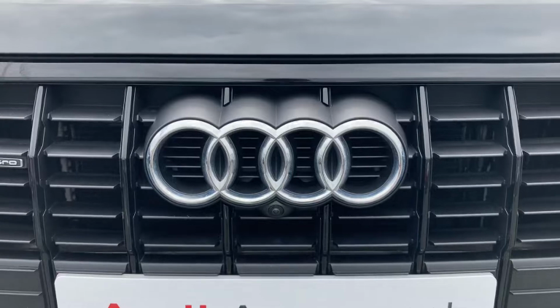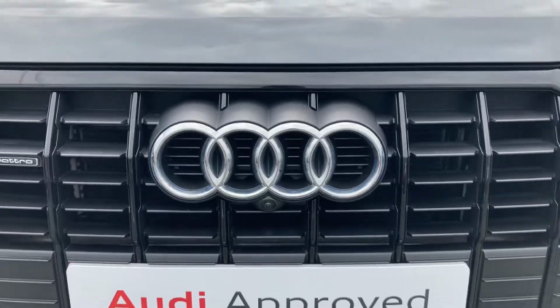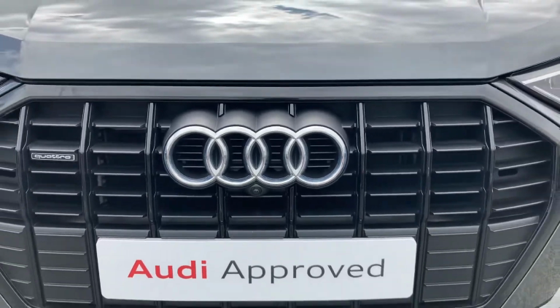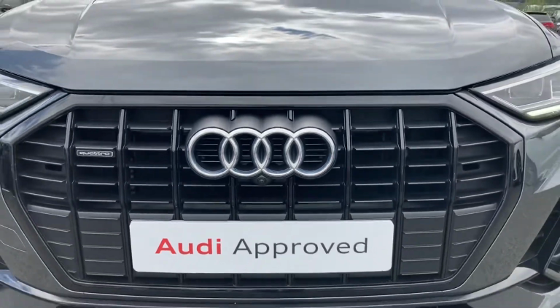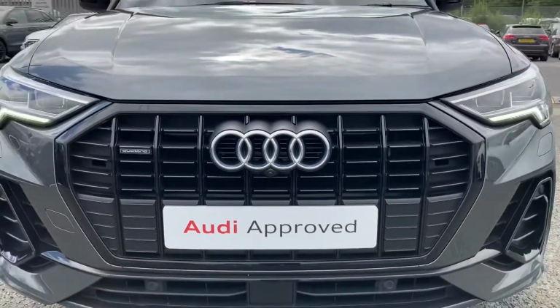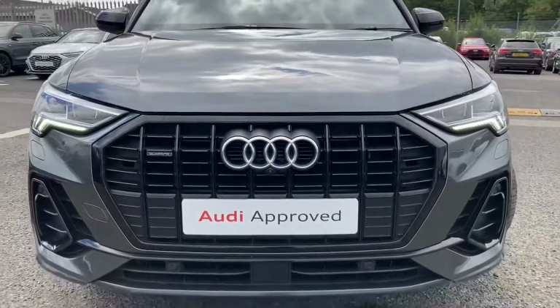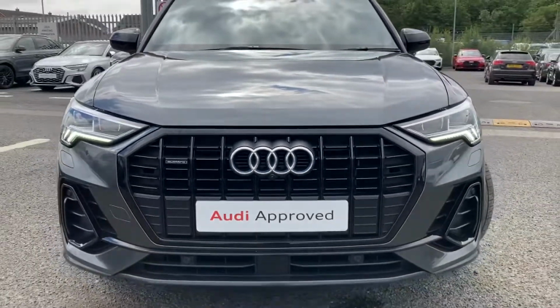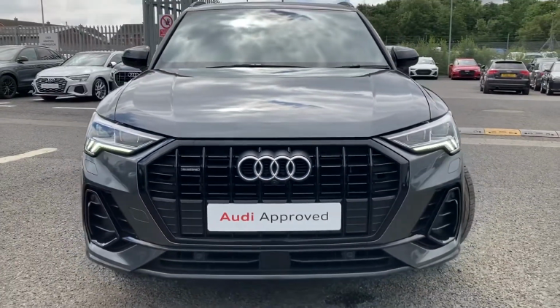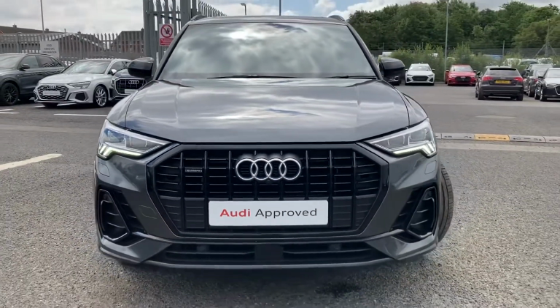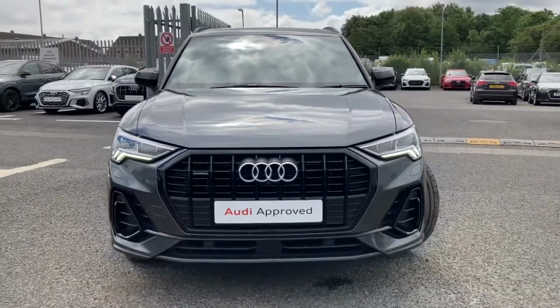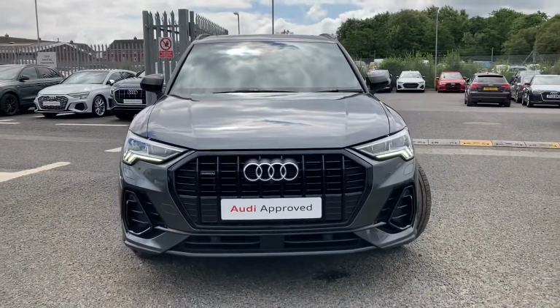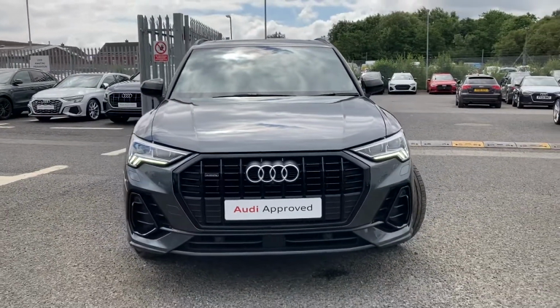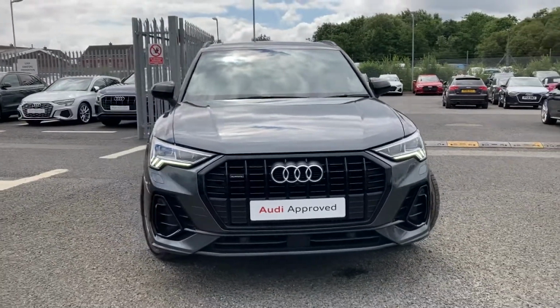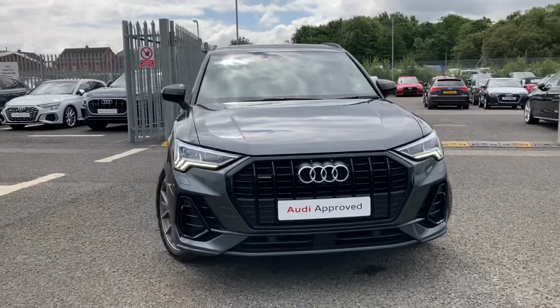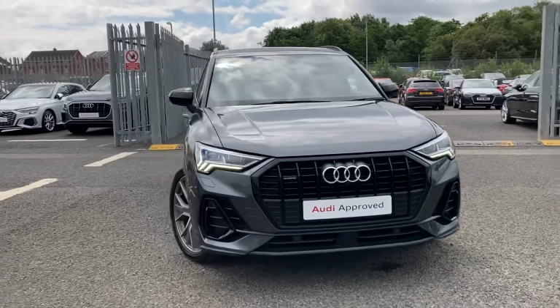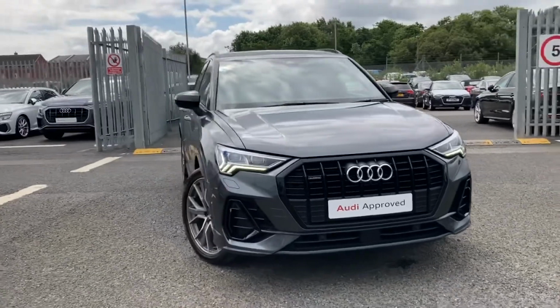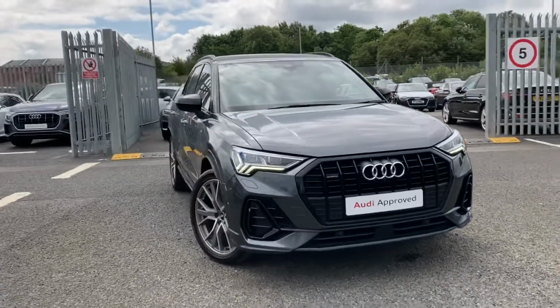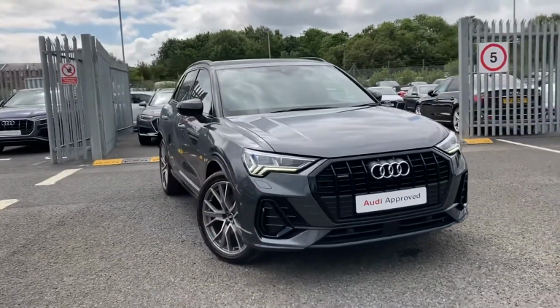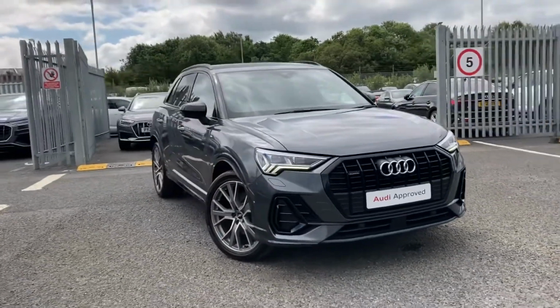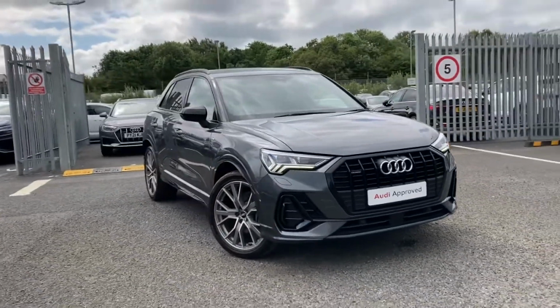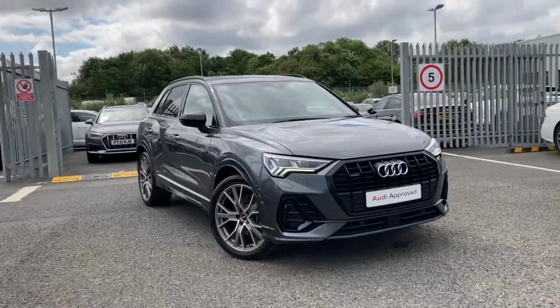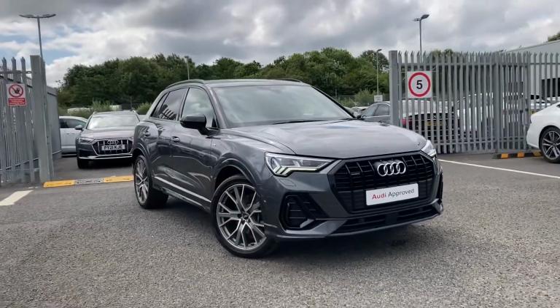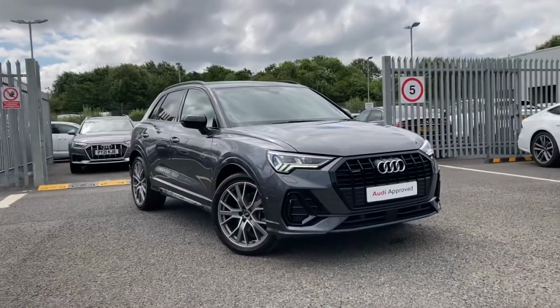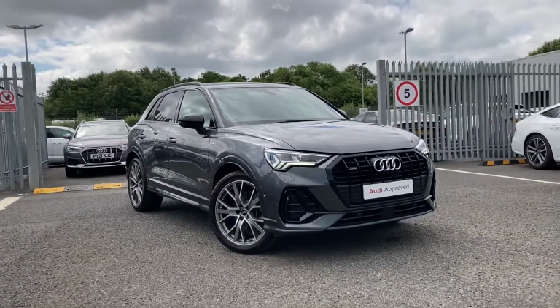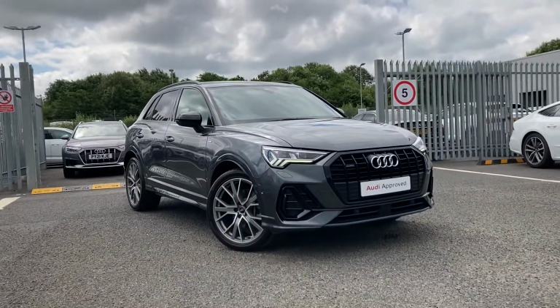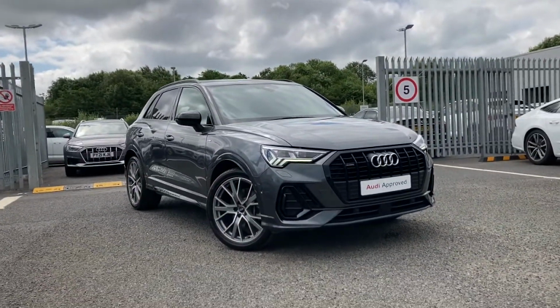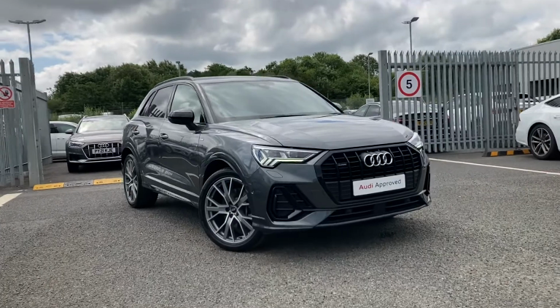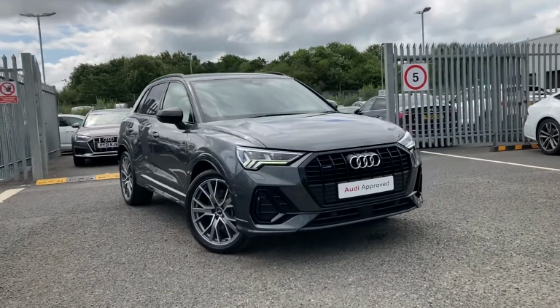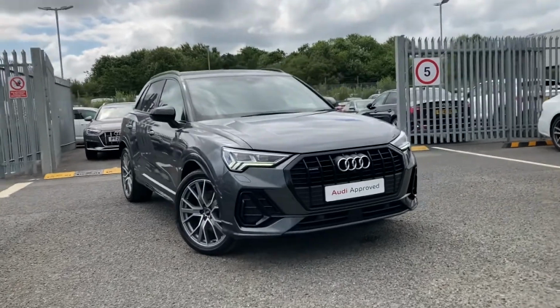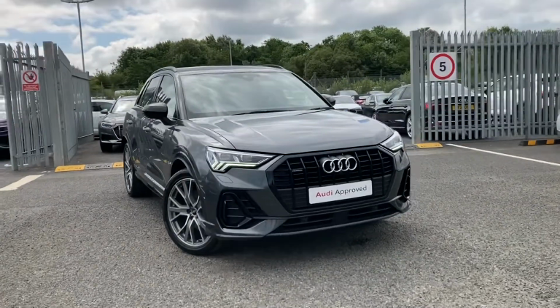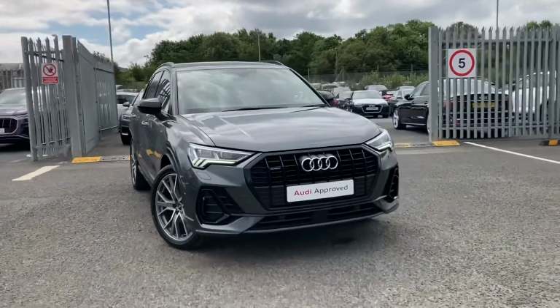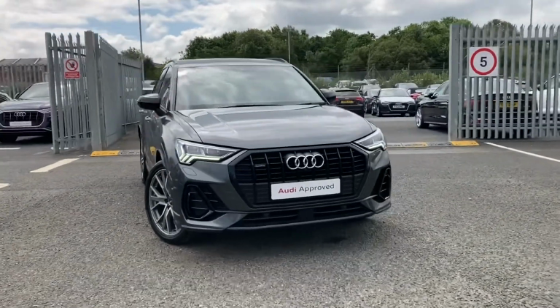Hello and welcome to Carlisle Audi. I'm going to give you a quick tour of this approved used Audi Q3 Vorsprung which we've got in stock. It's finished in Daytona Gray and is a two-litre petrol.